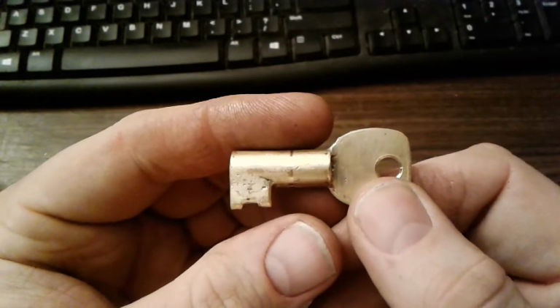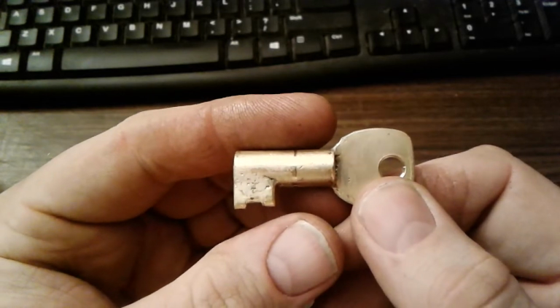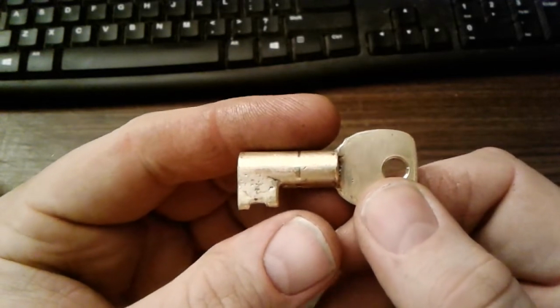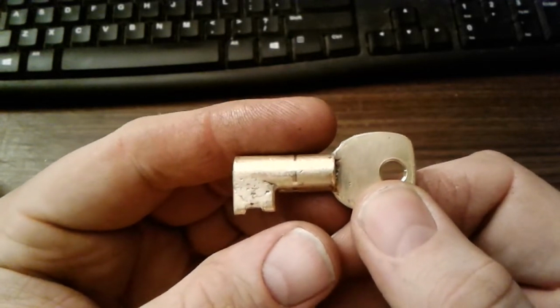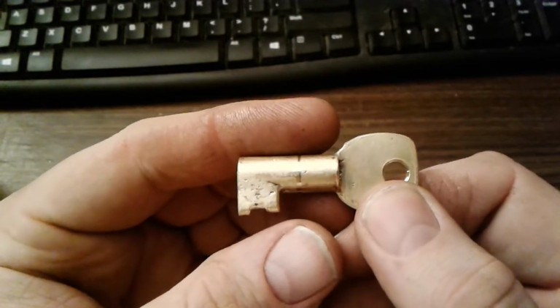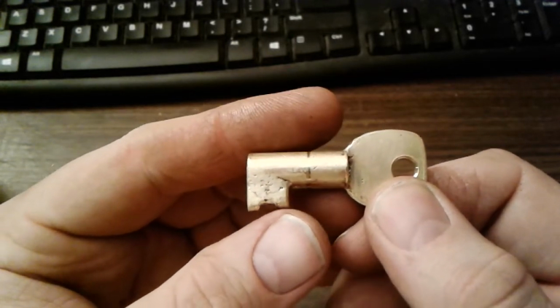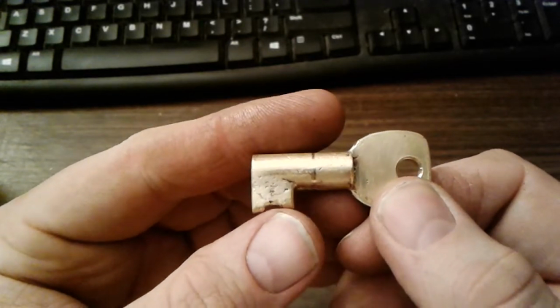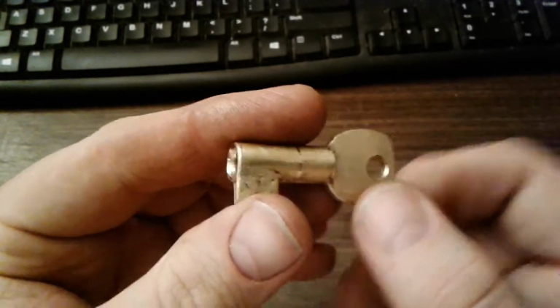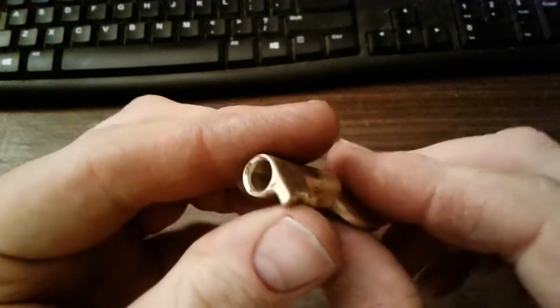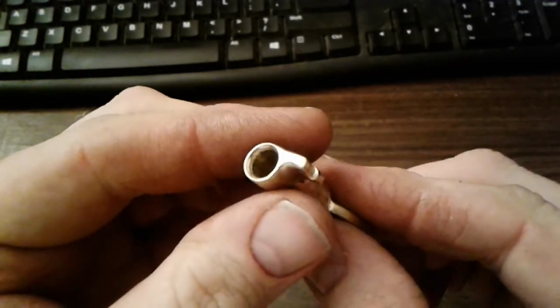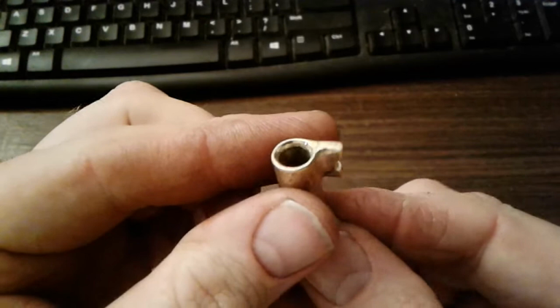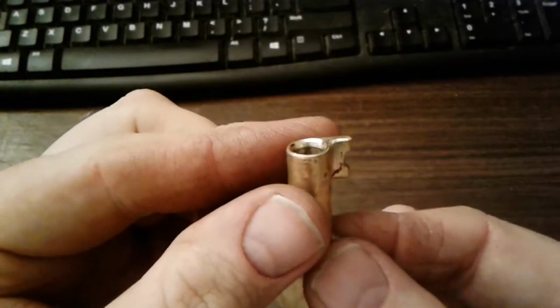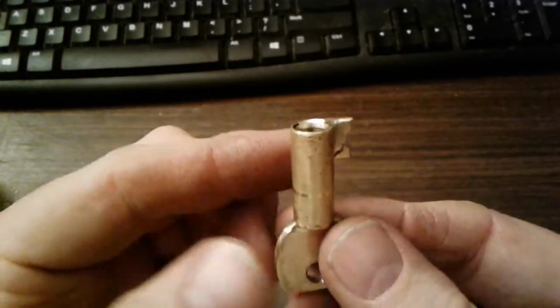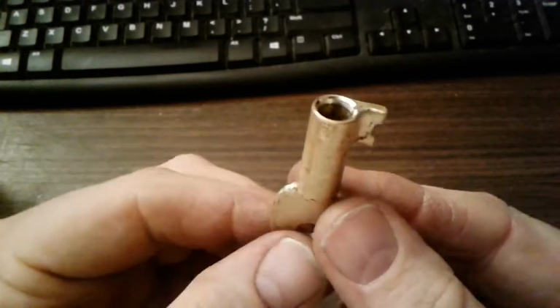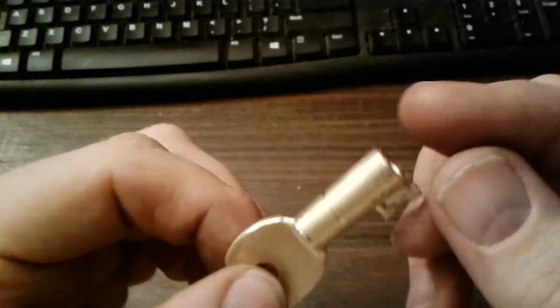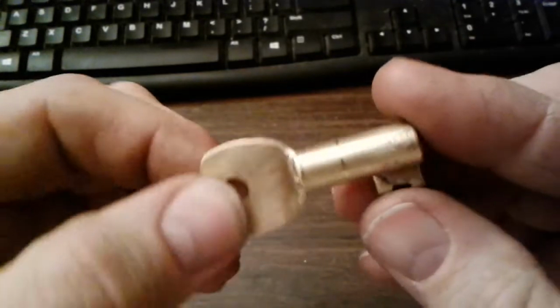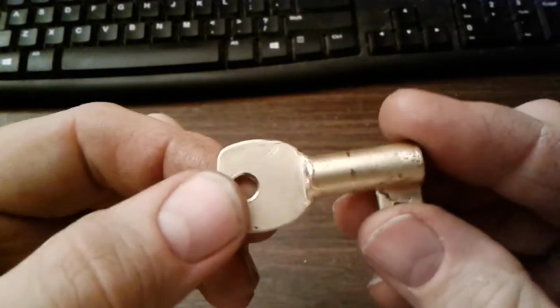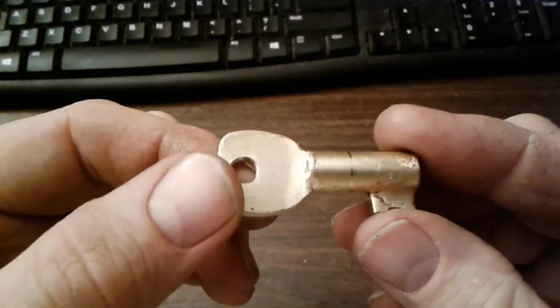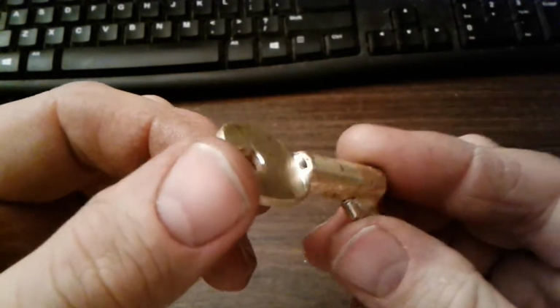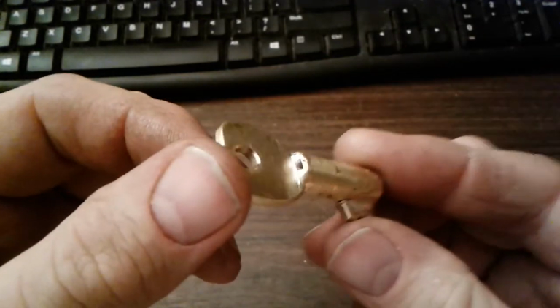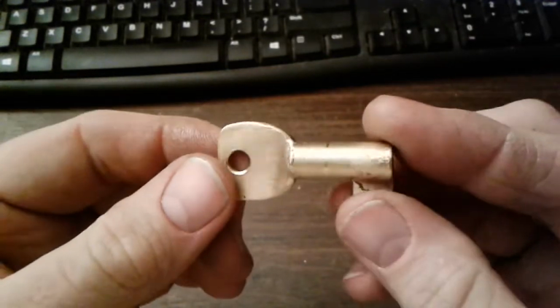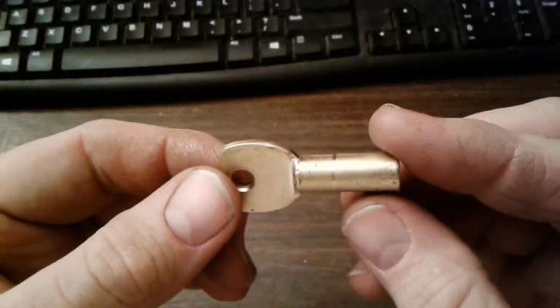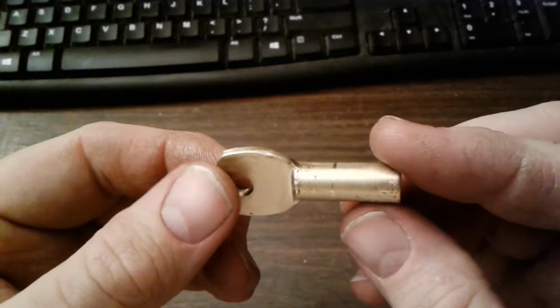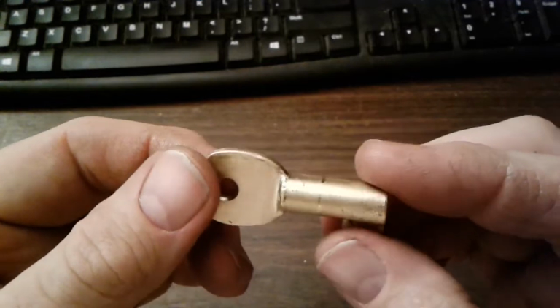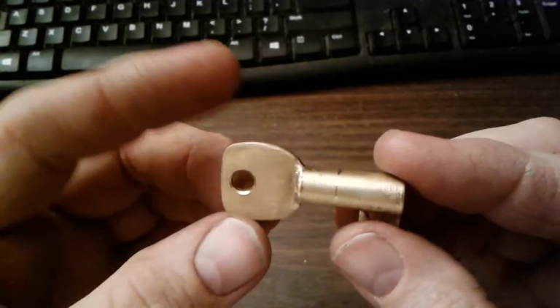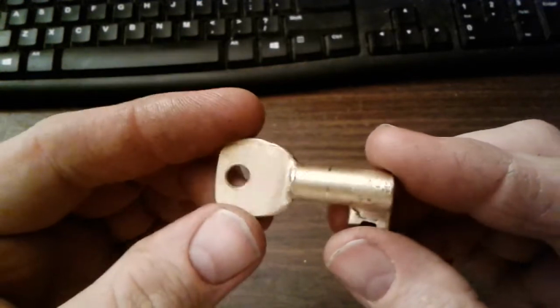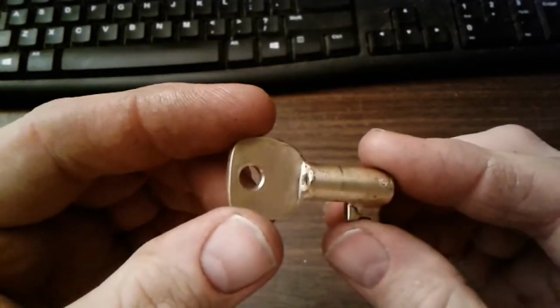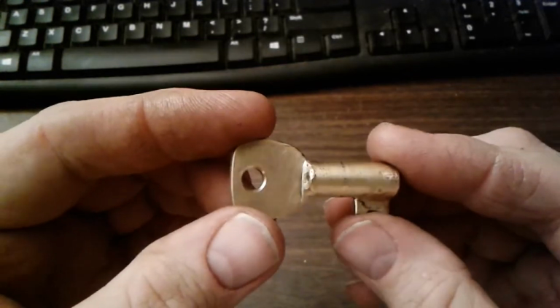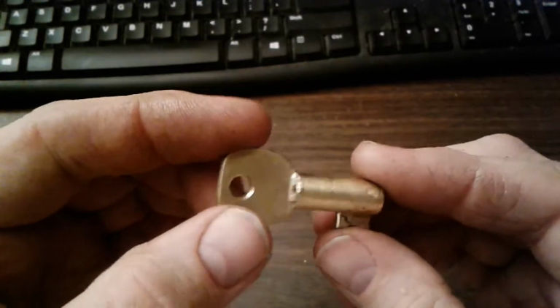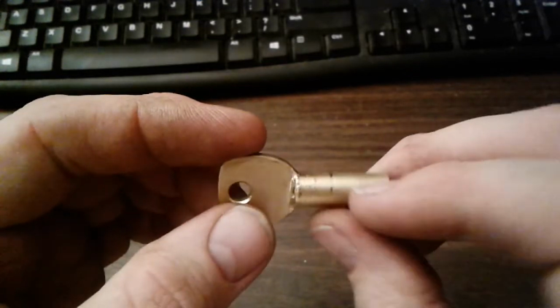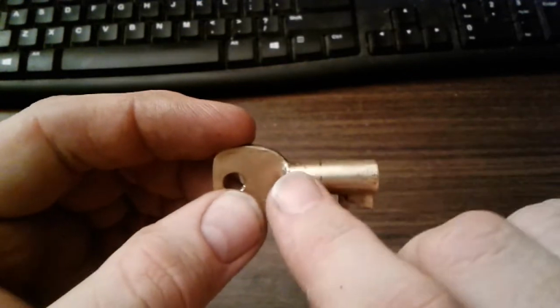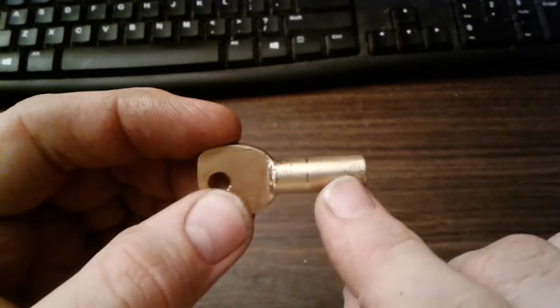You're probably asking, hey, what does that key go to? You might be able to tell based on the shape and the material it's made out of — it's made out of brass.